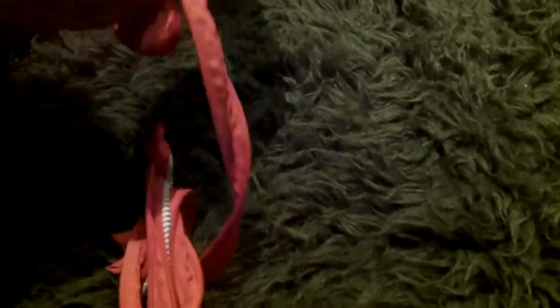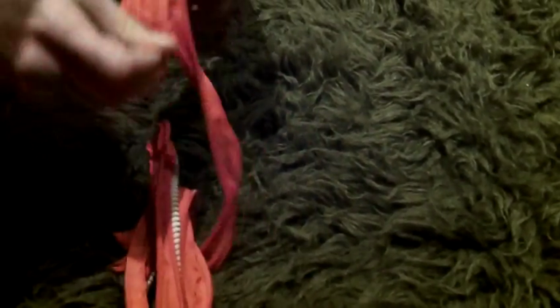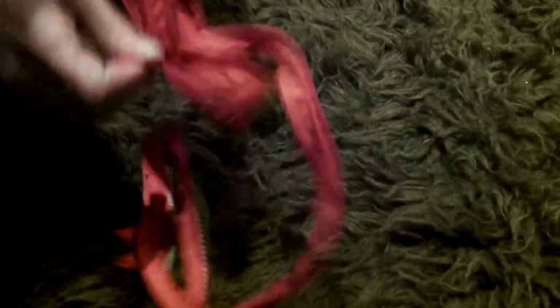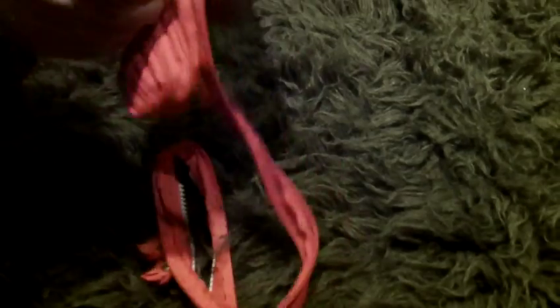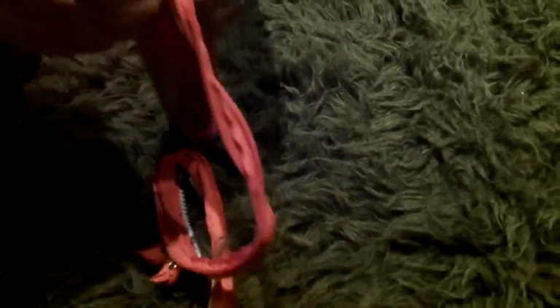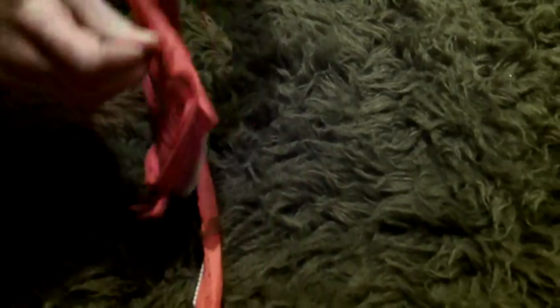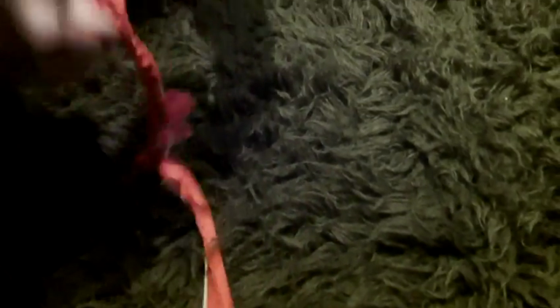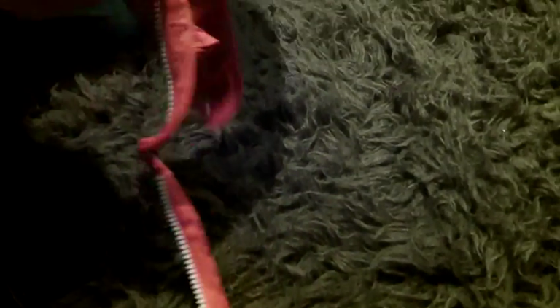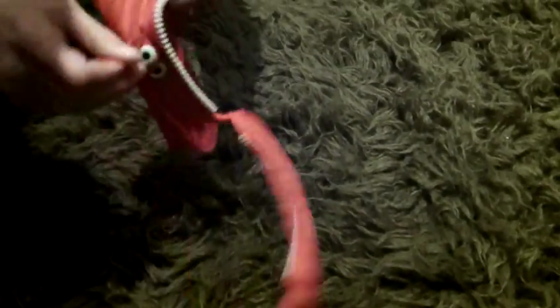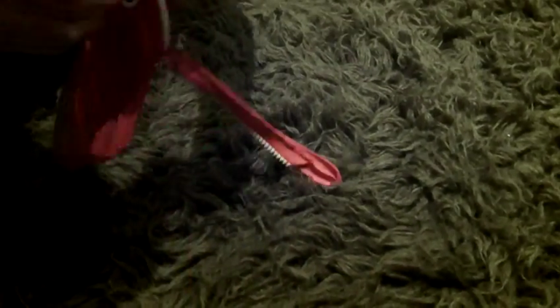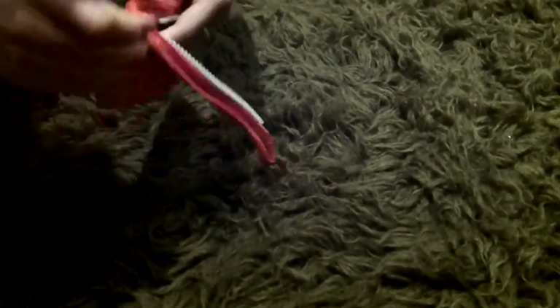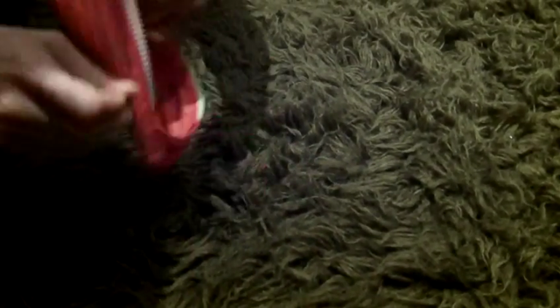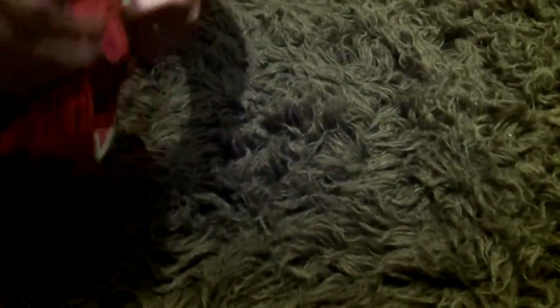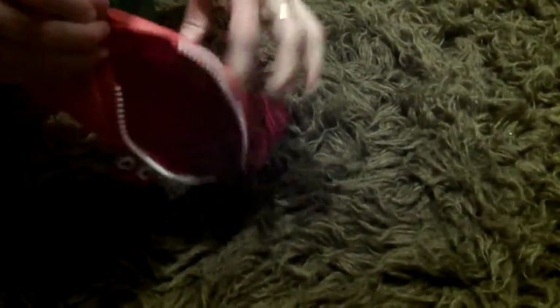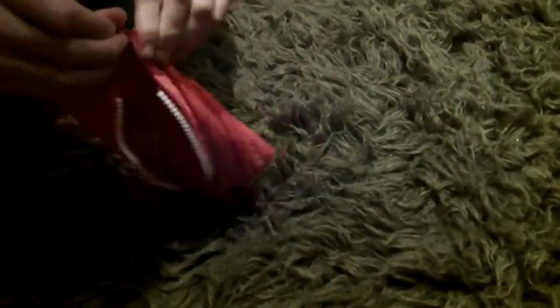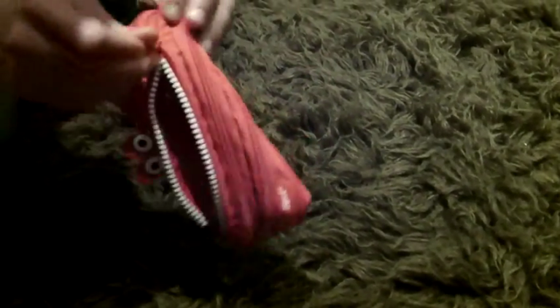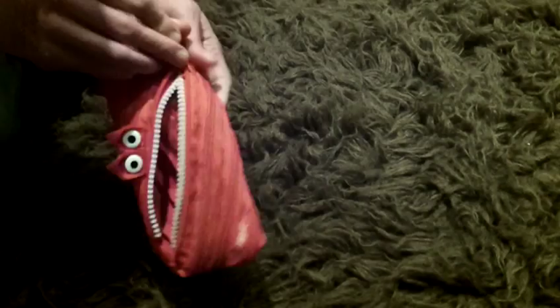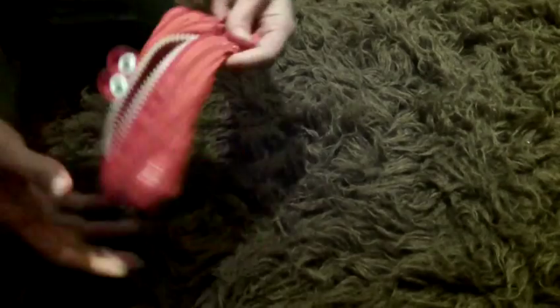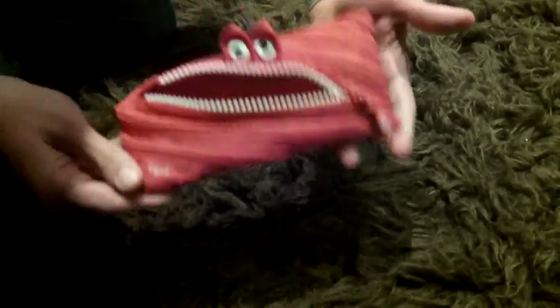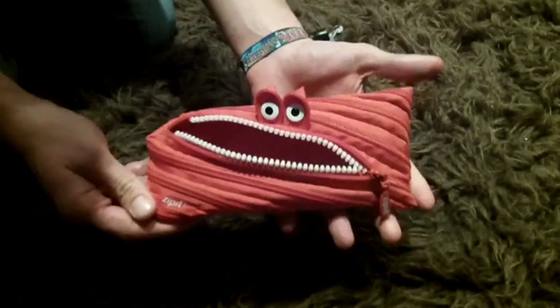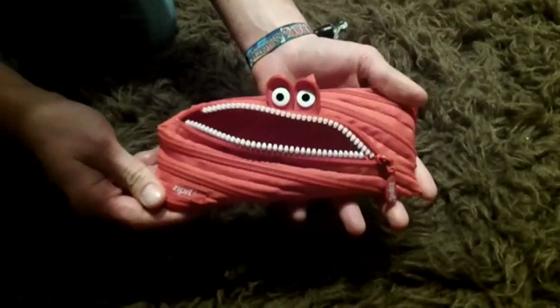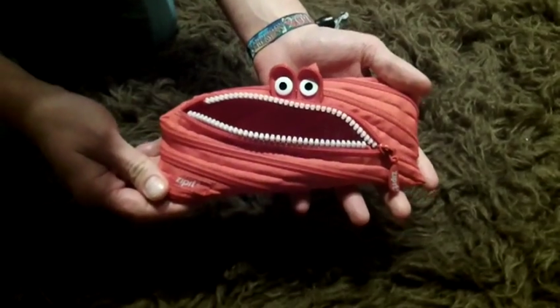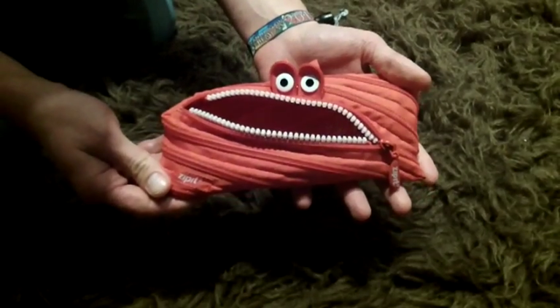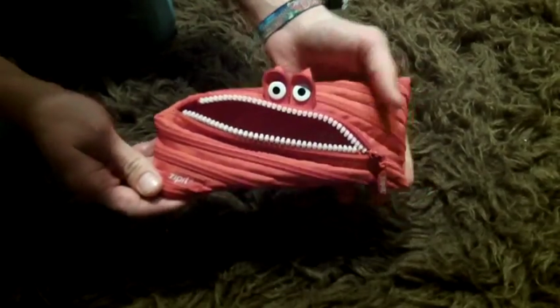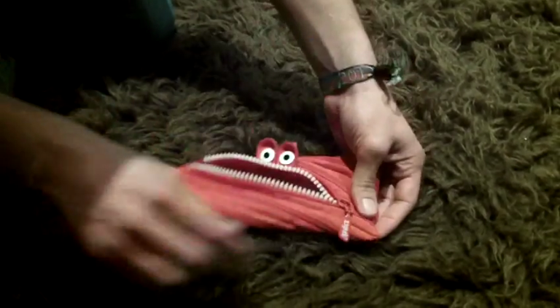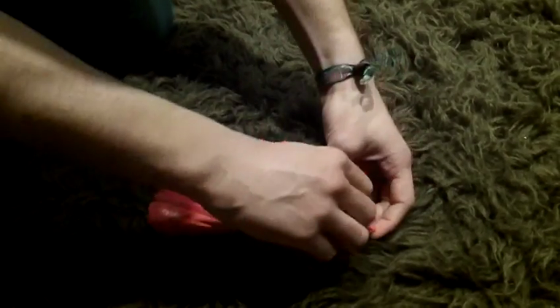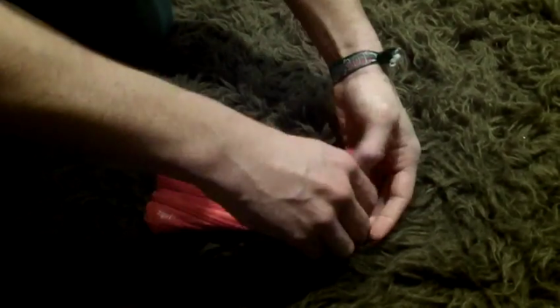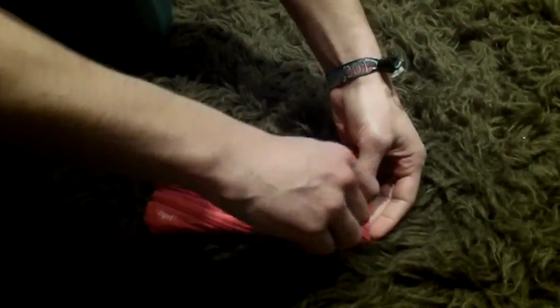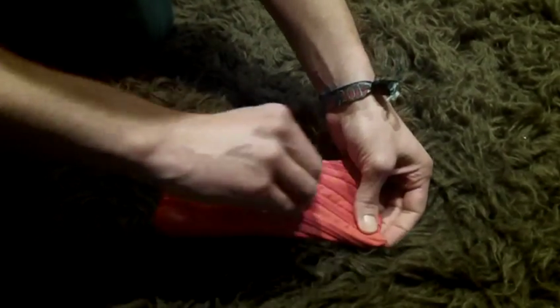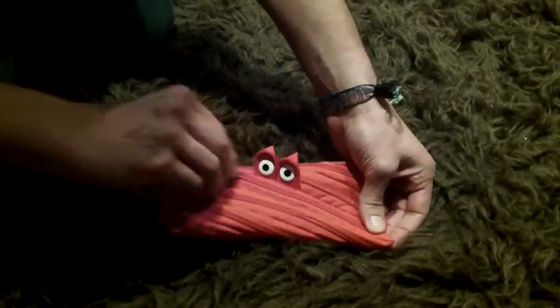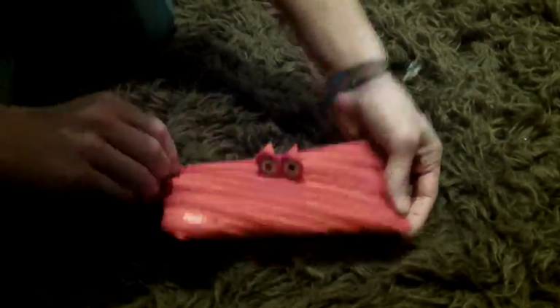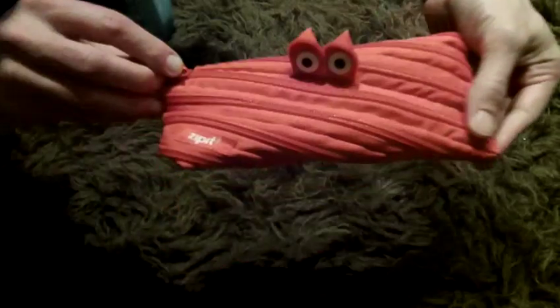Like all the Zip It bags, it's just one long zipper and hey presto, we have the Zip It Monster and of course I can close the mouth.